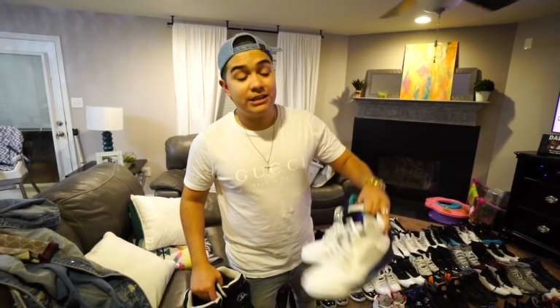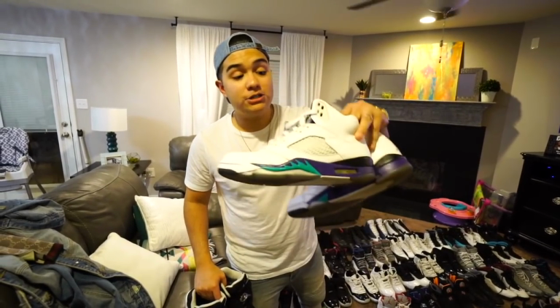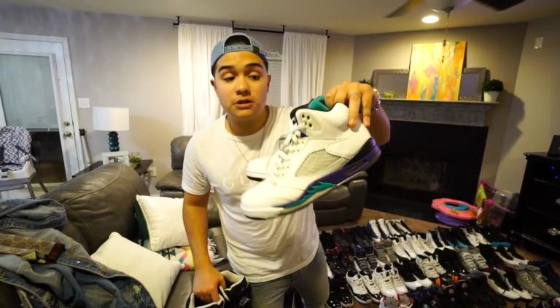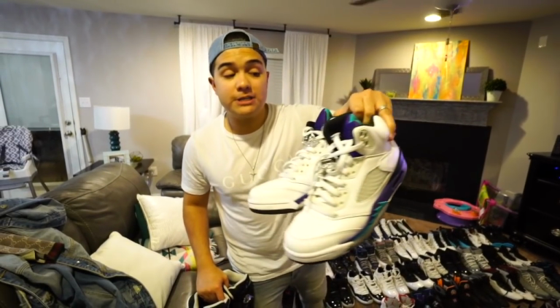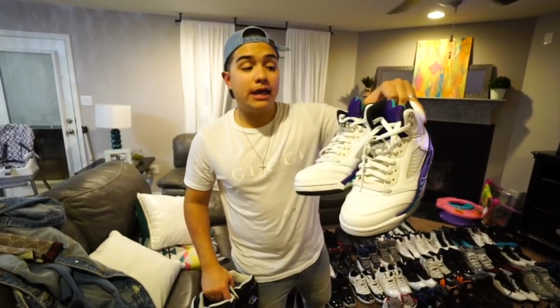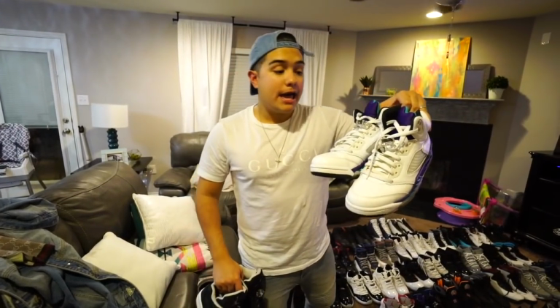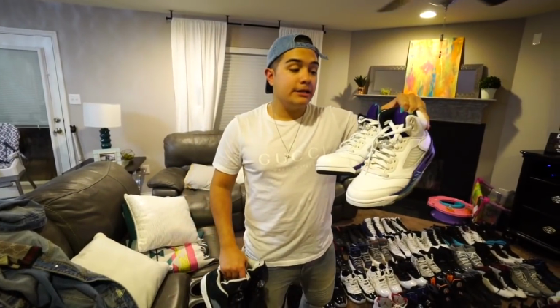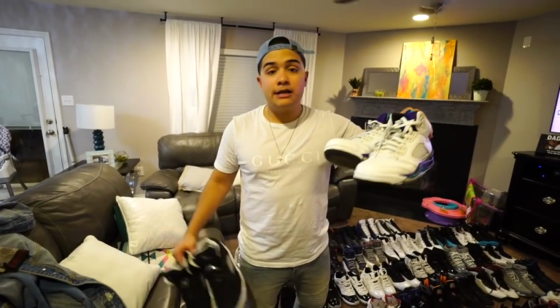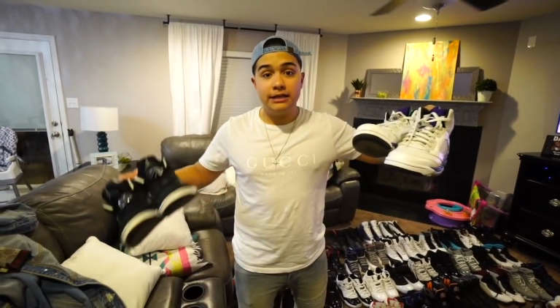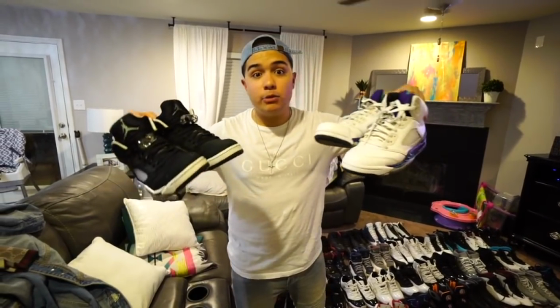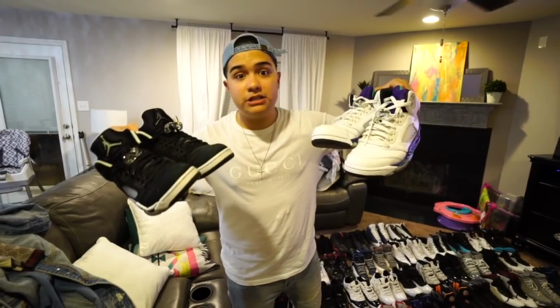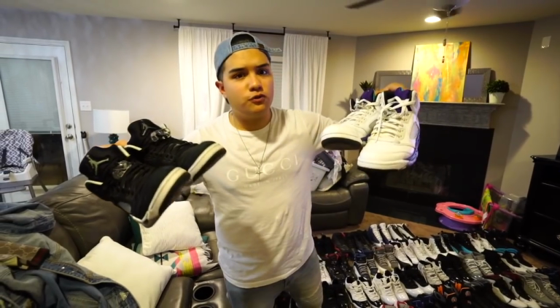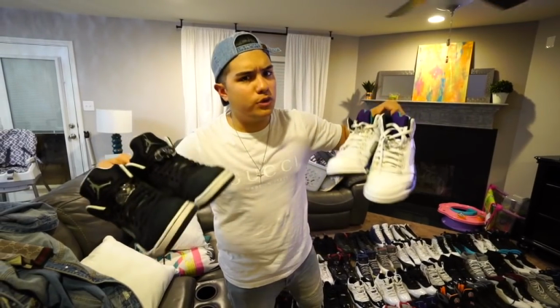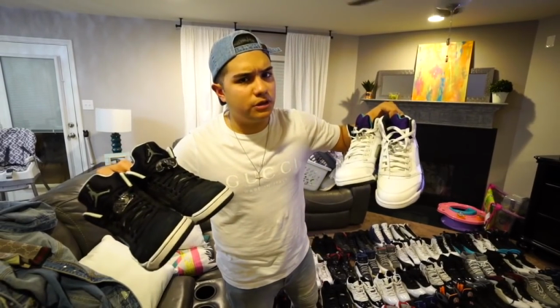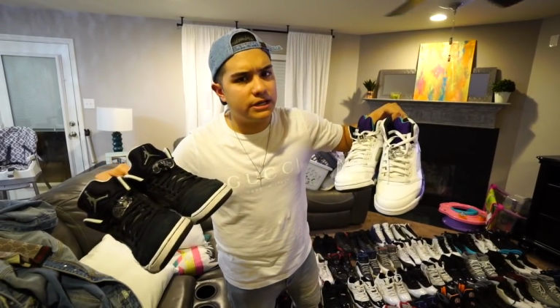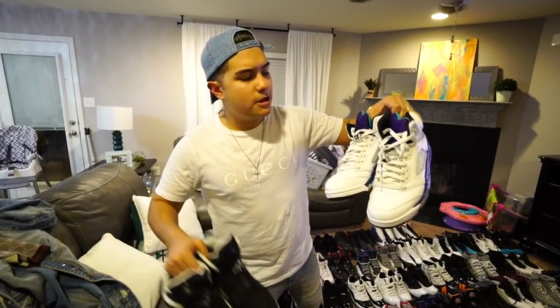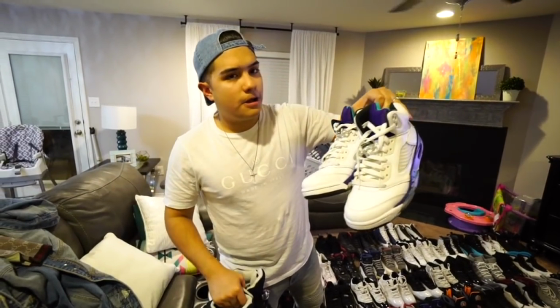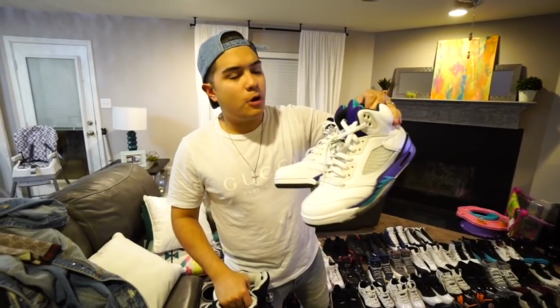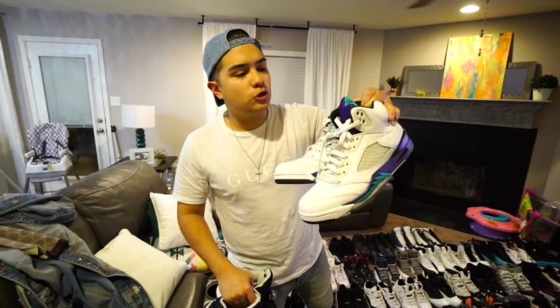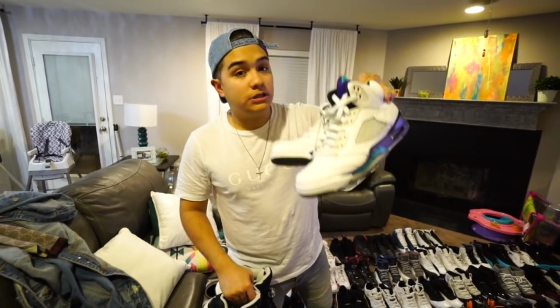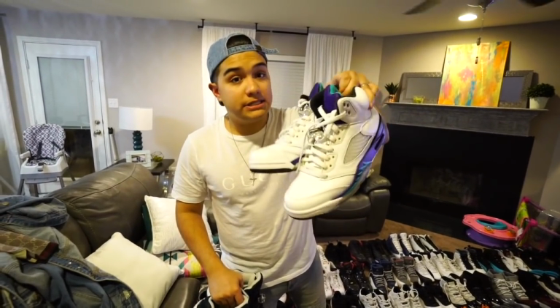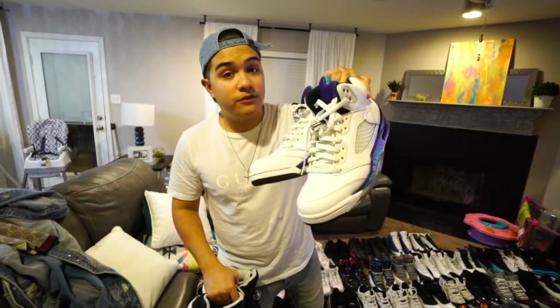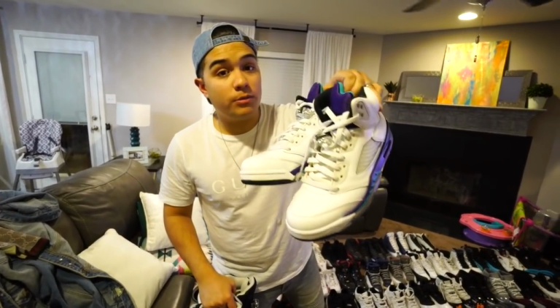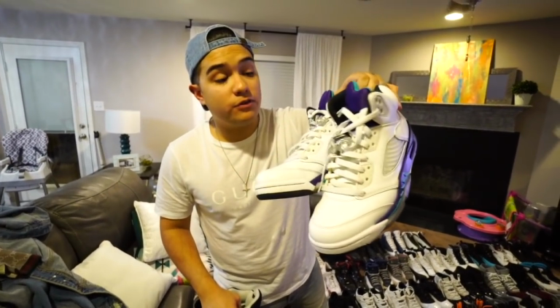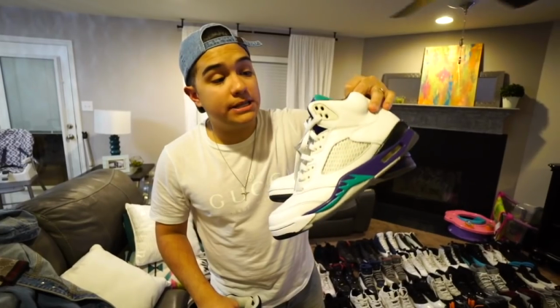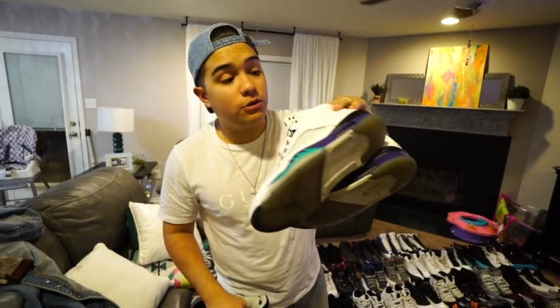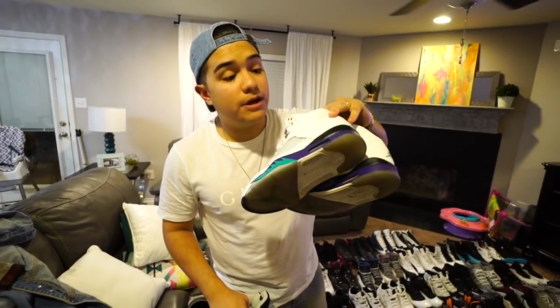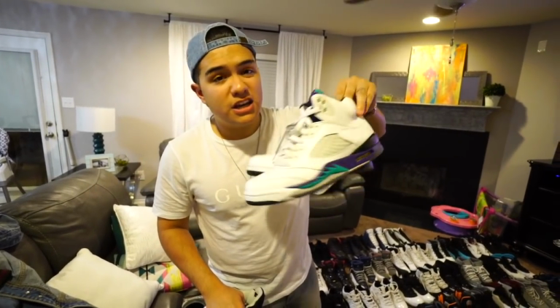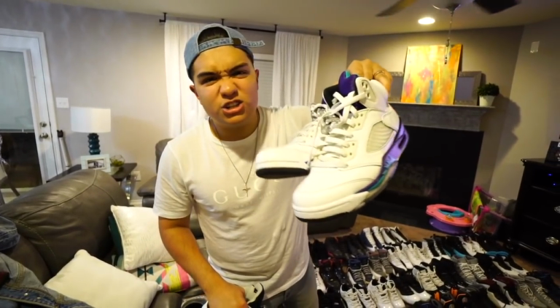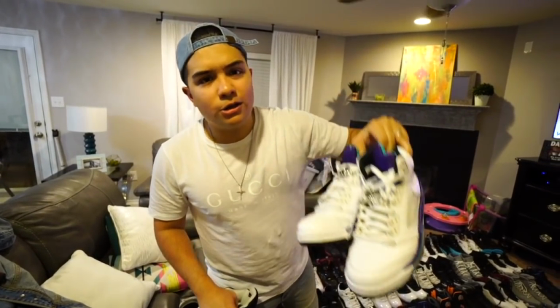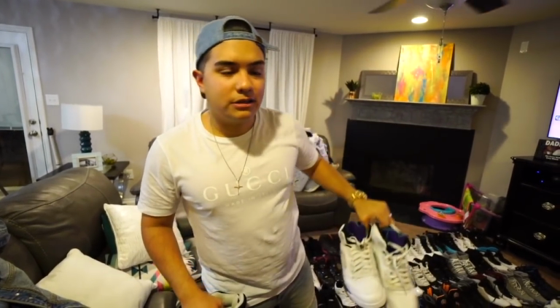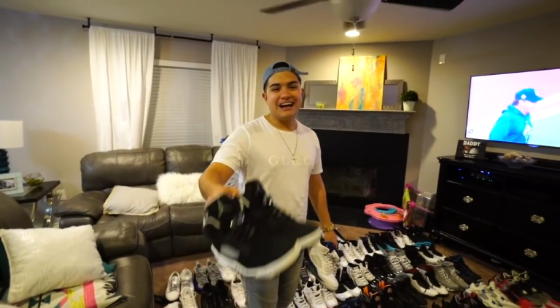The 7s have a crazy story — I actually had a pair of these once but they turned out to be fake and I got rid of them on eBay. Then the Carmine 6s, an amazing shoe I've never owned but really need. And the infrared 6s. Coming down to the next row we got more Air Jordan 6s in really good quality, plus the motorsport blue 6s — a really clean blue and white colorway.